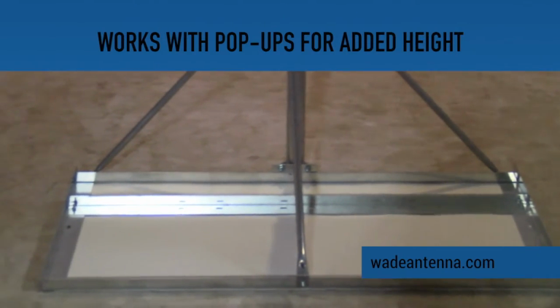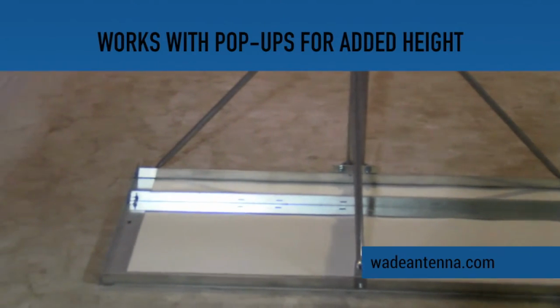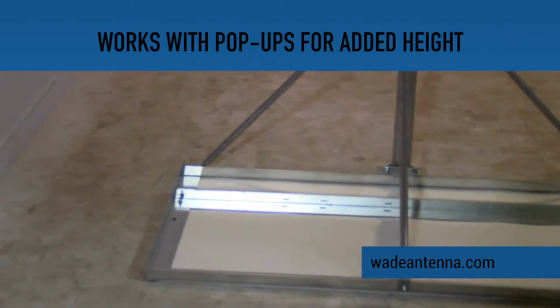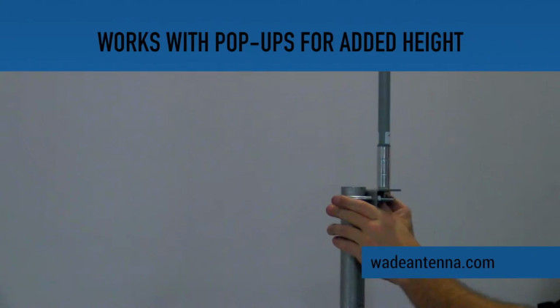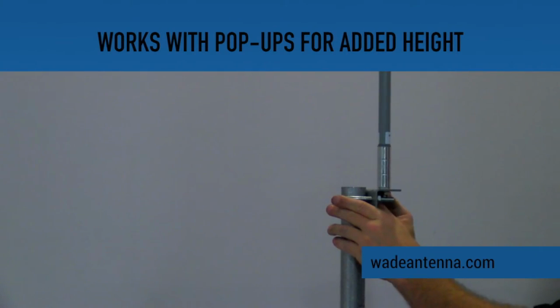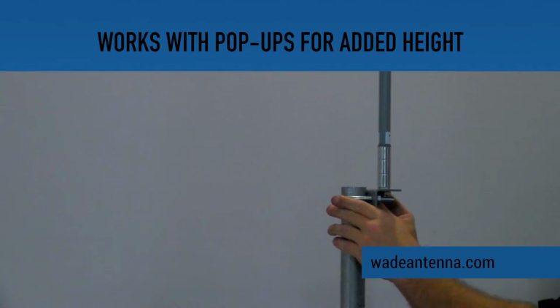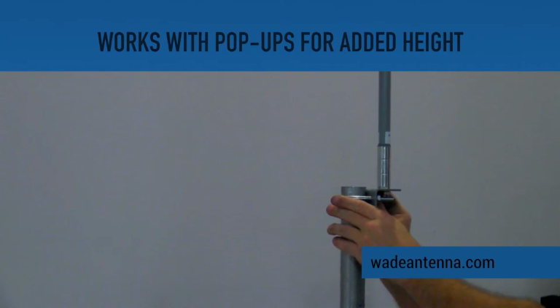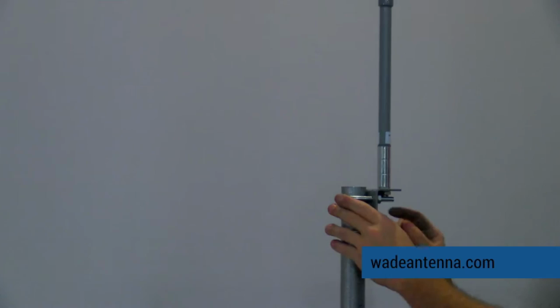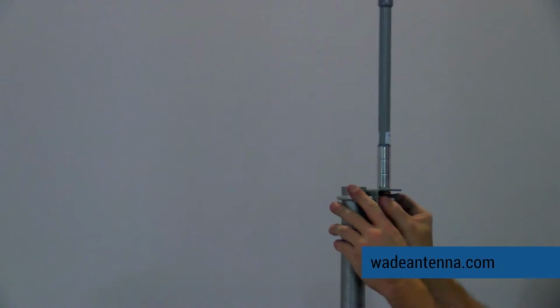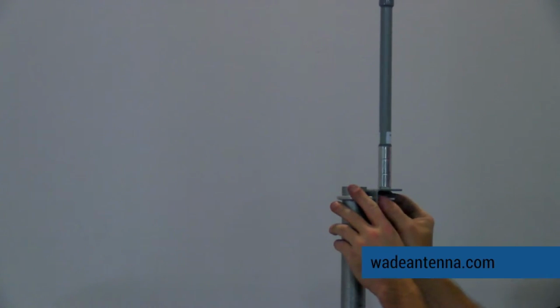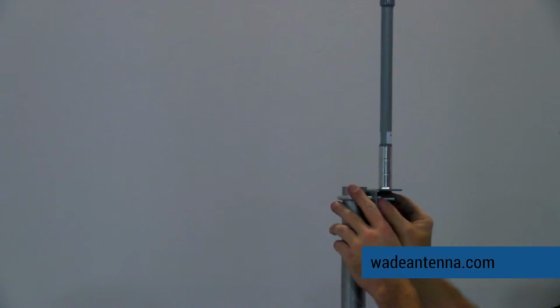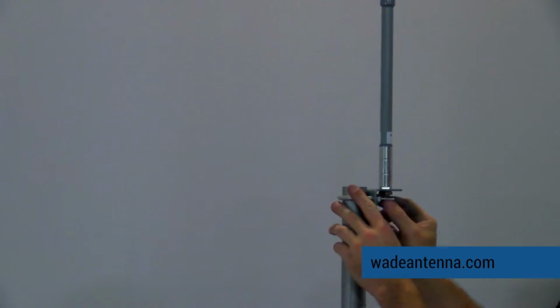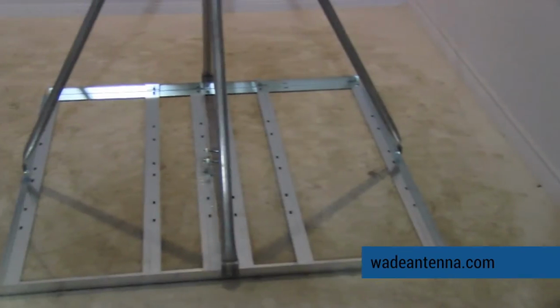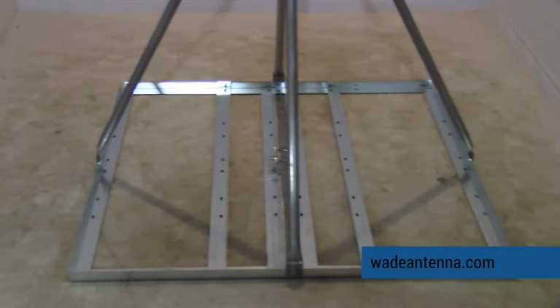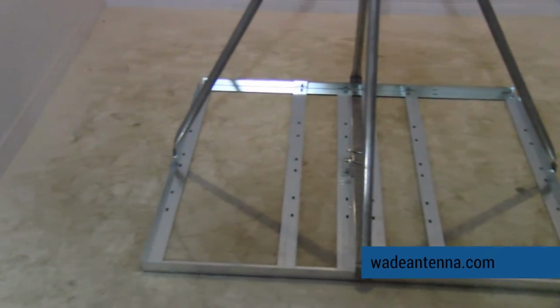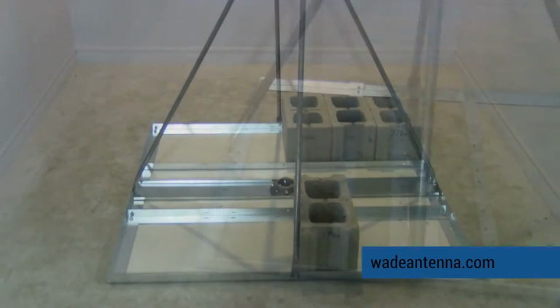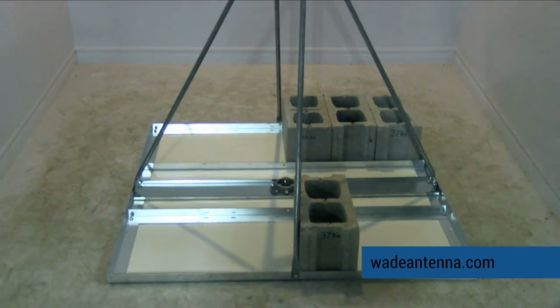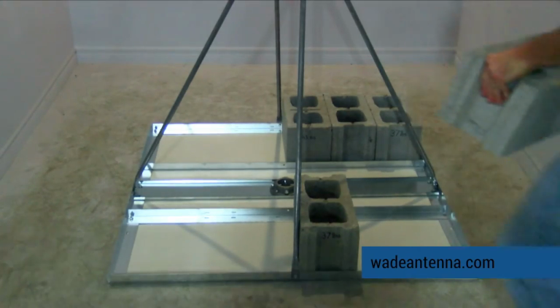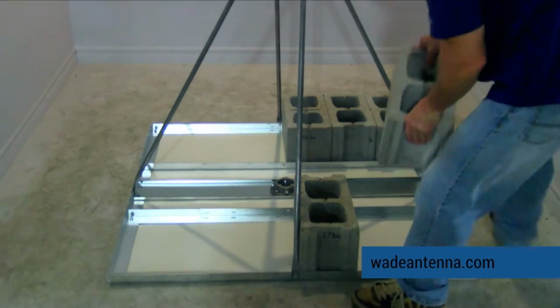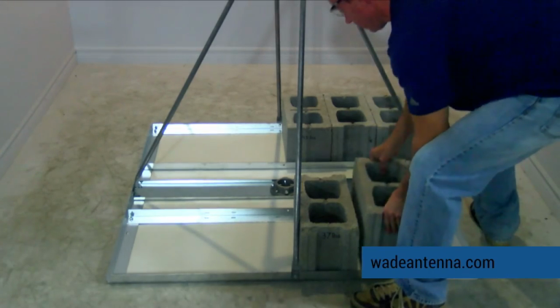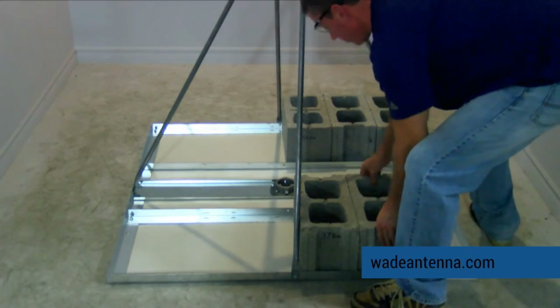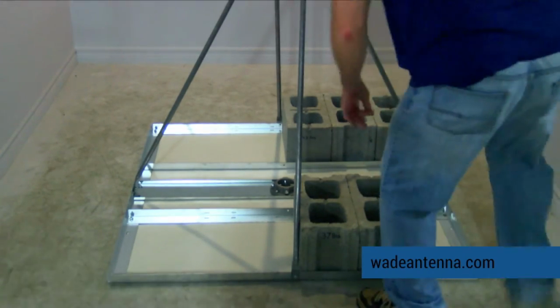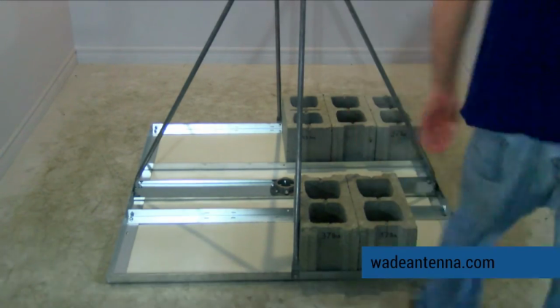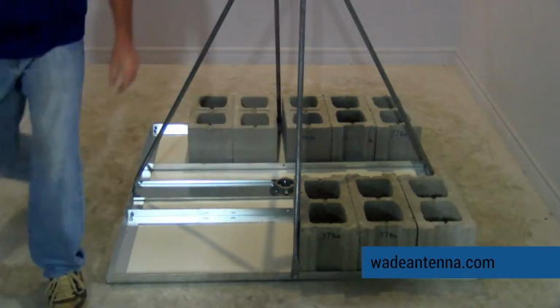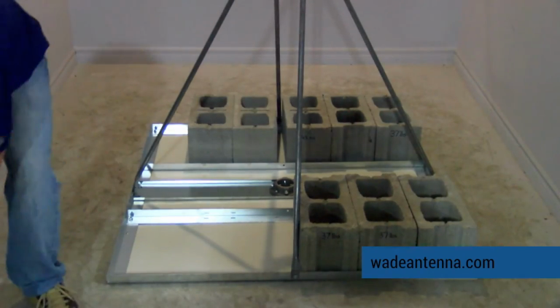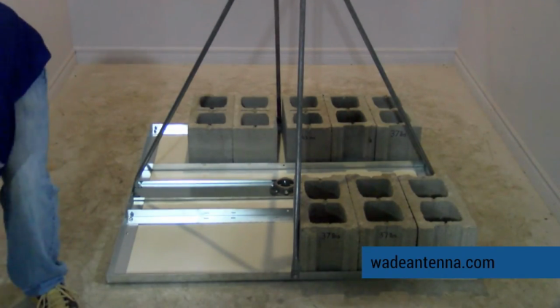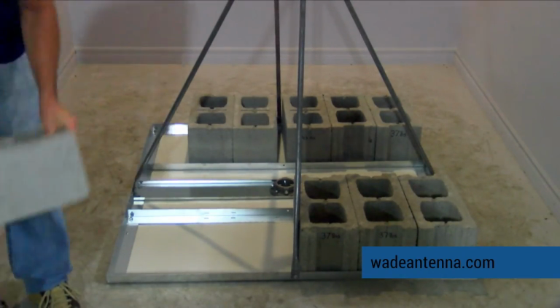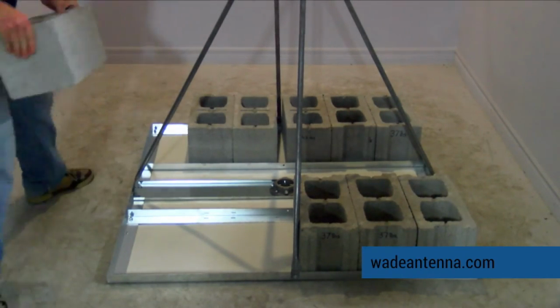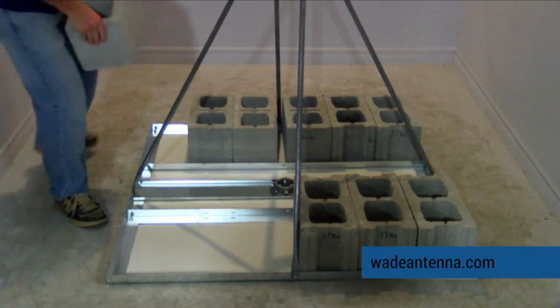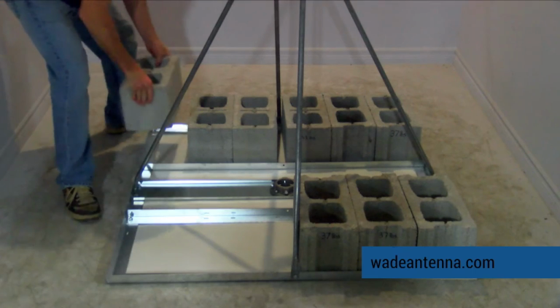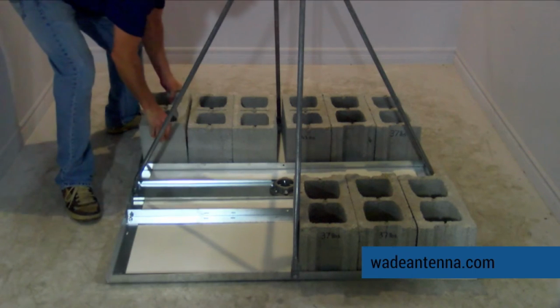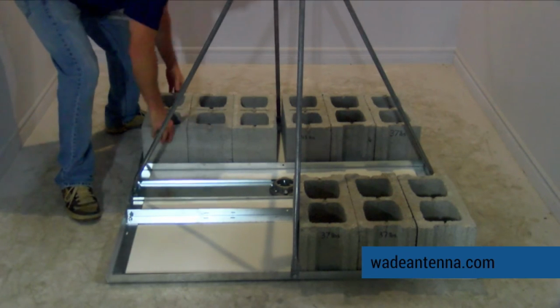This mount also has the ability to work with pop-ups for added height, making it versatile for your specific needs. The frame of the NPRM accommodates both cinder blocks and patio stones to keep your antenna in place through hard winds without the need of anchoring the mount to the roof surface.